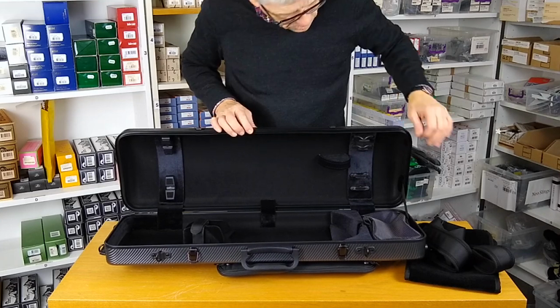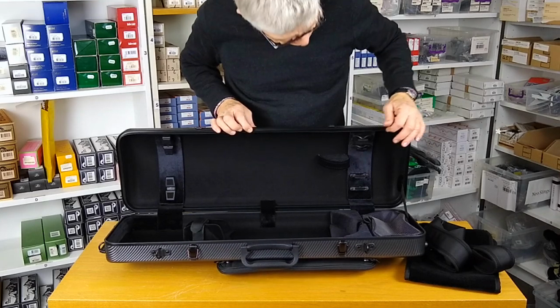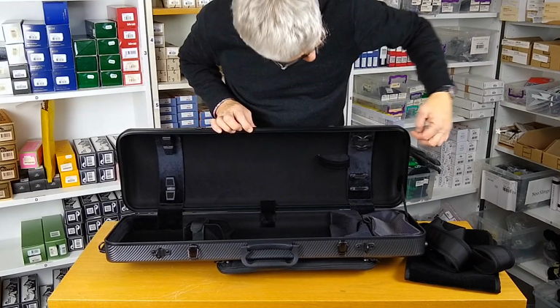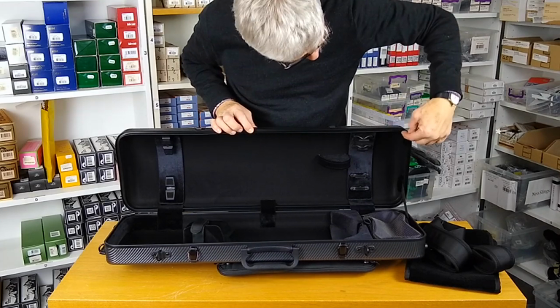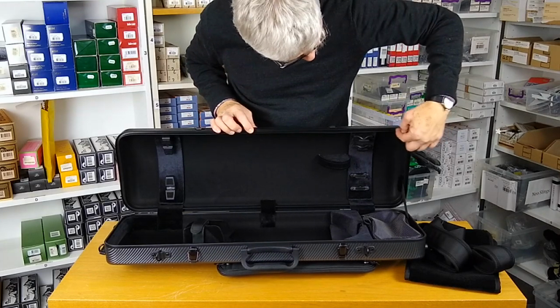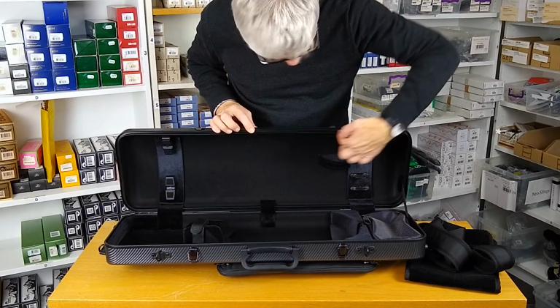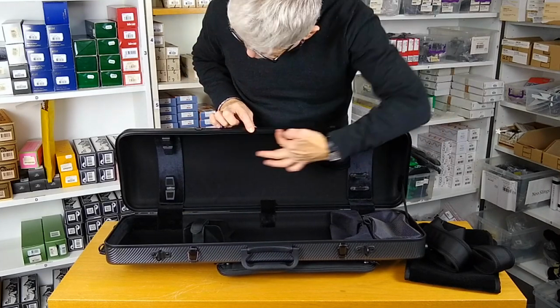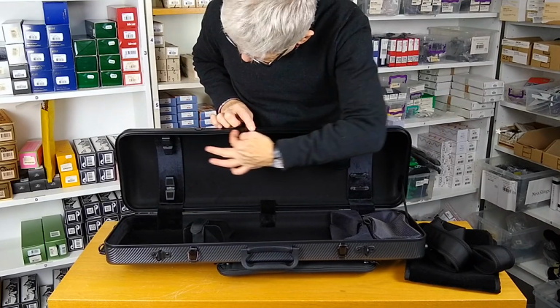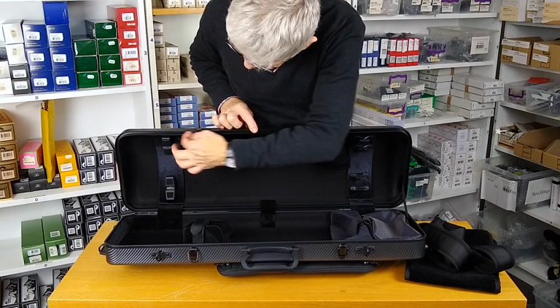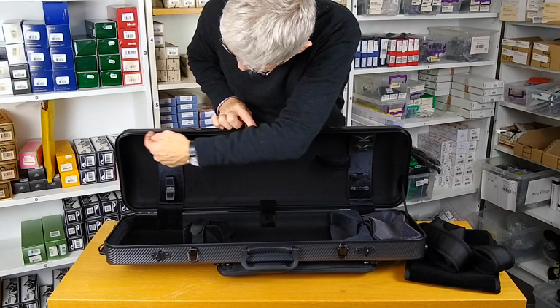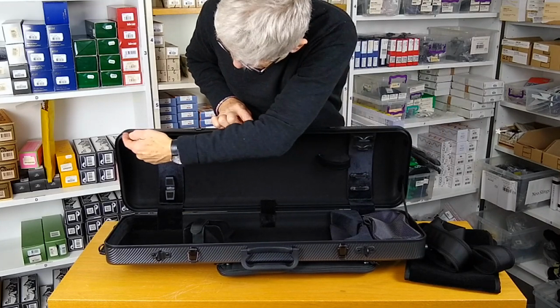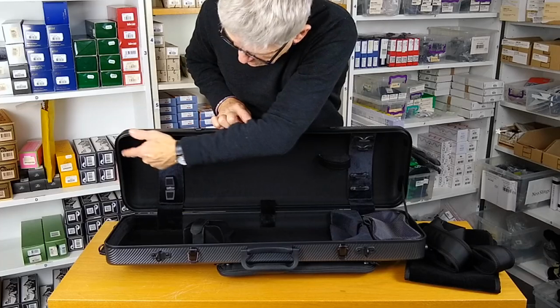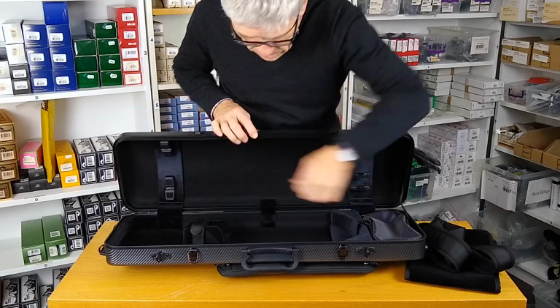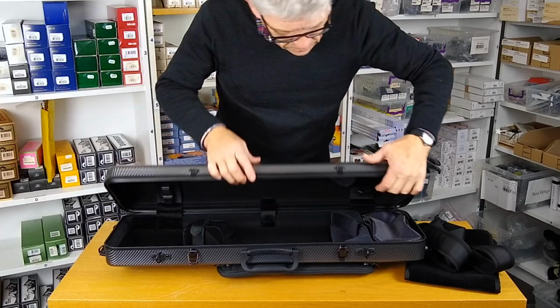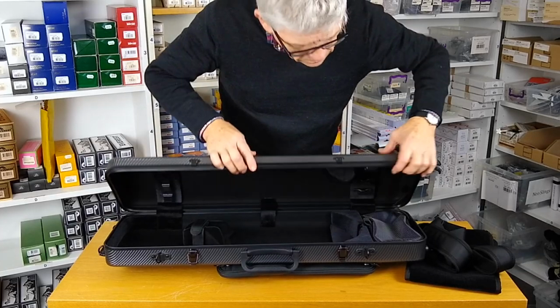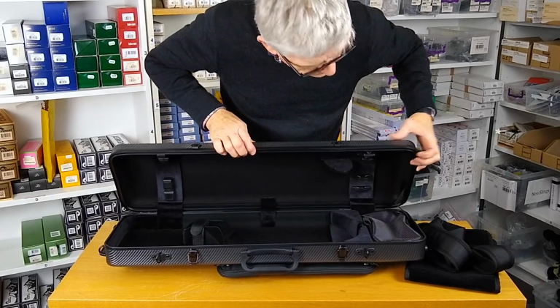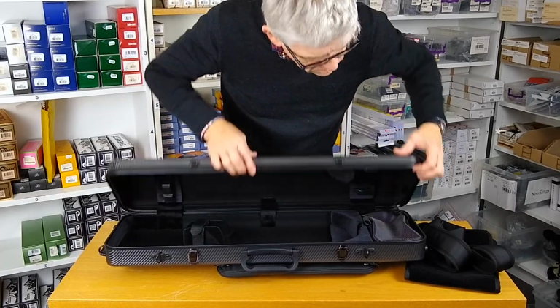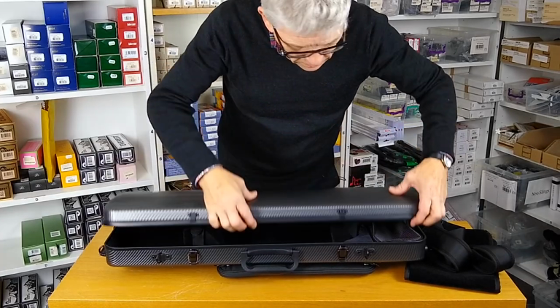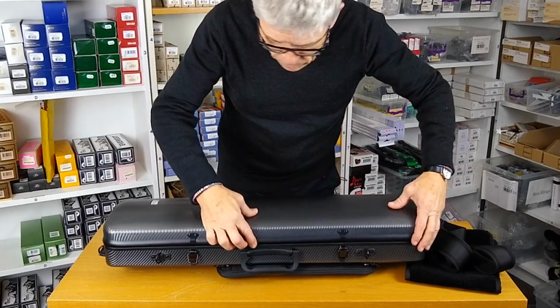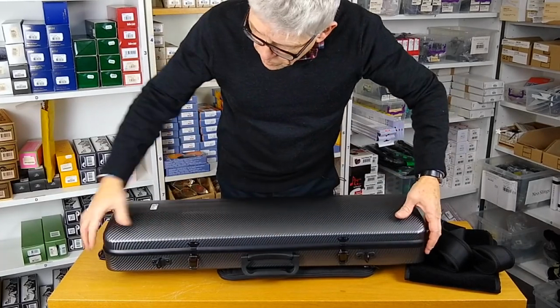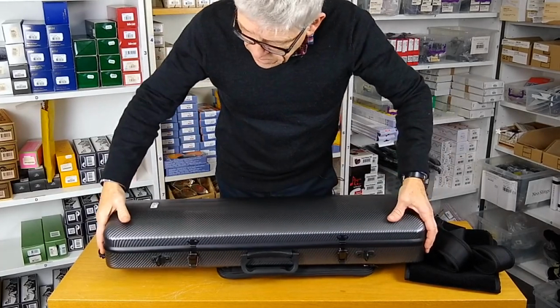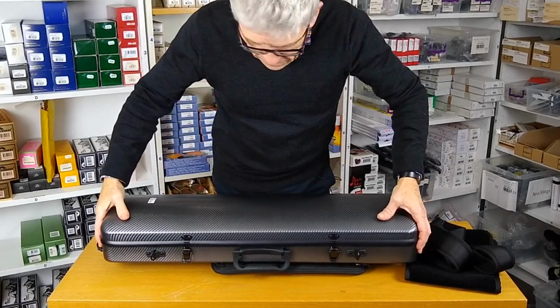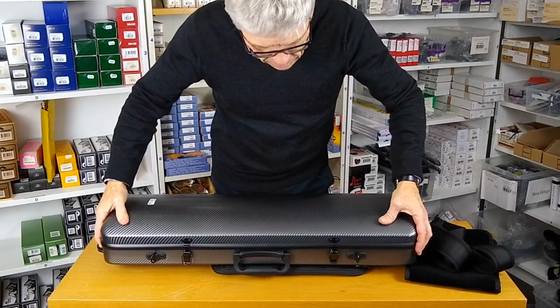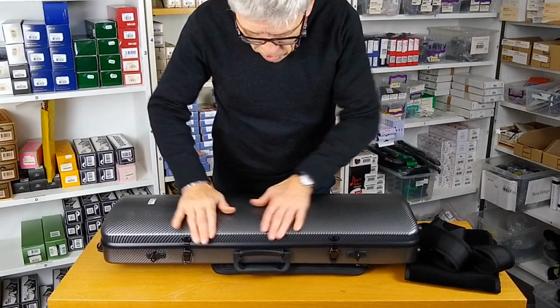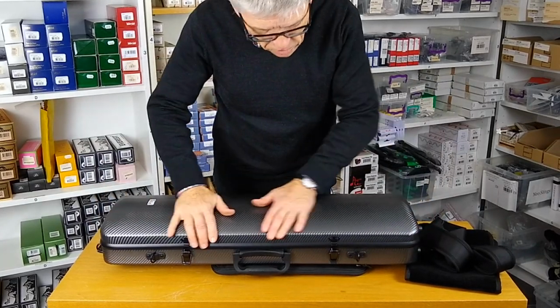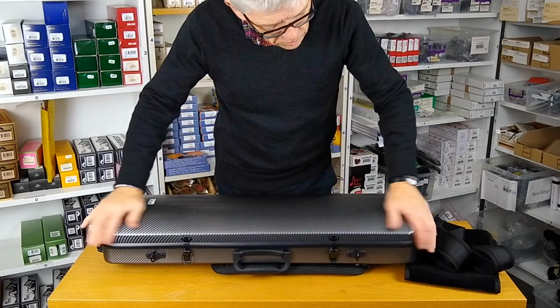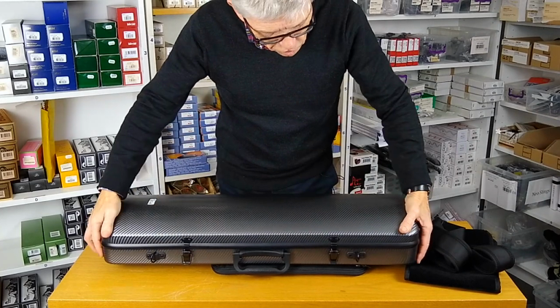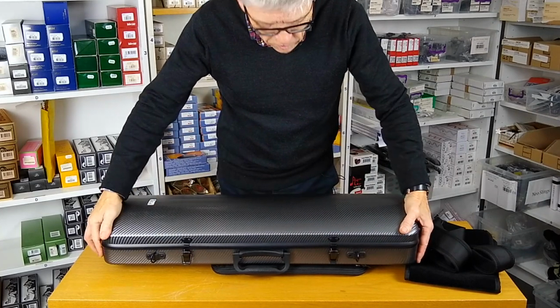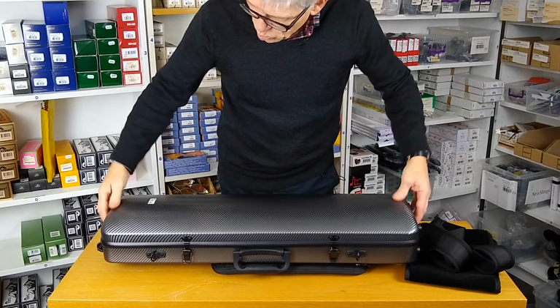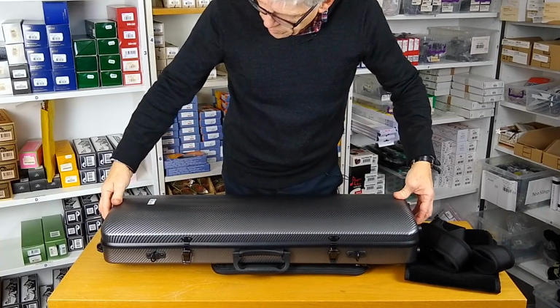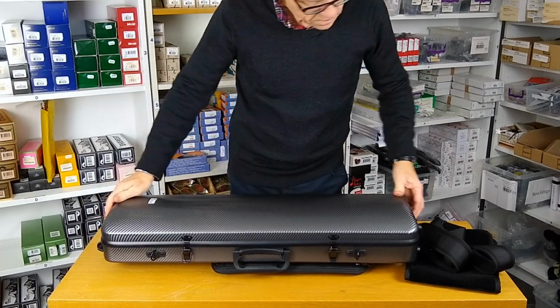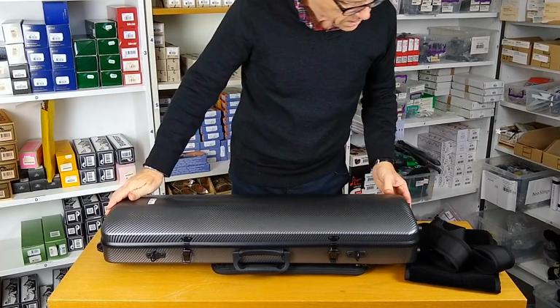On the lid there's a grooved seal all the way around, and that aligns with the base of the case to give a good, strong, and waterproof seal.